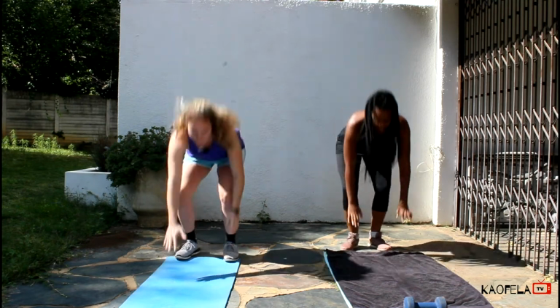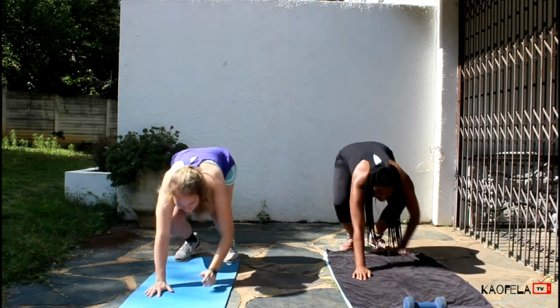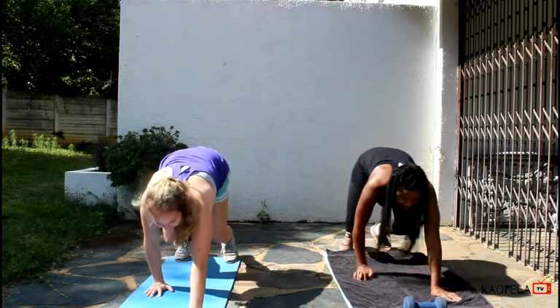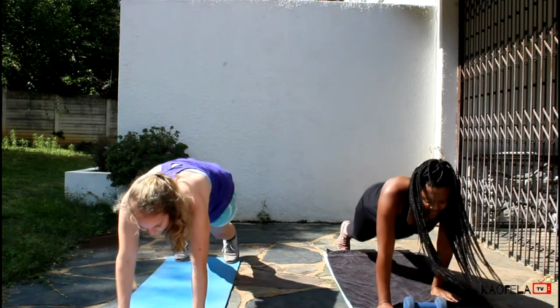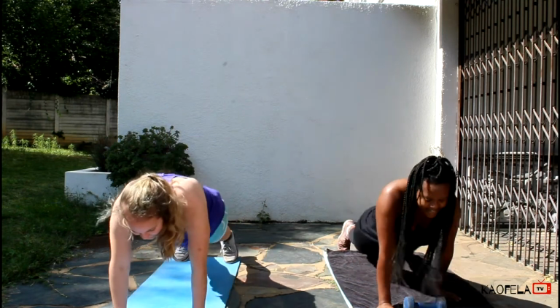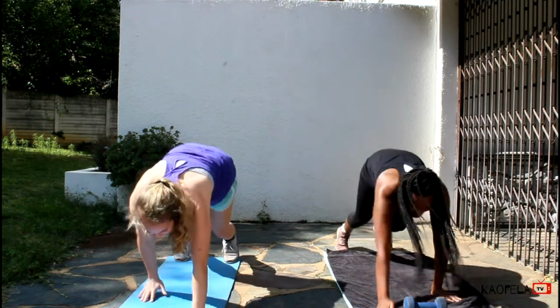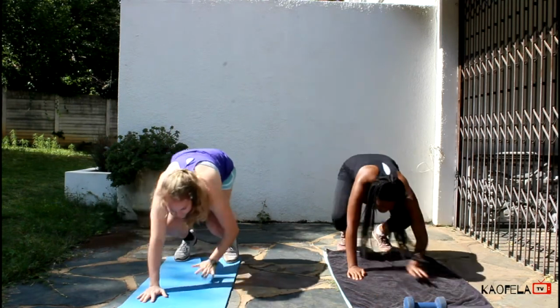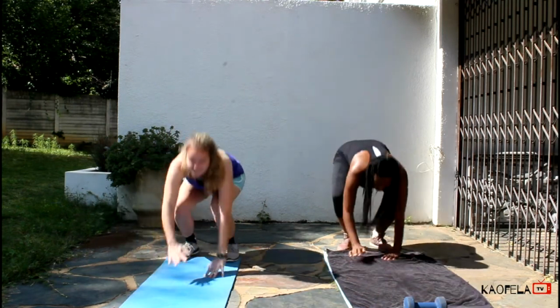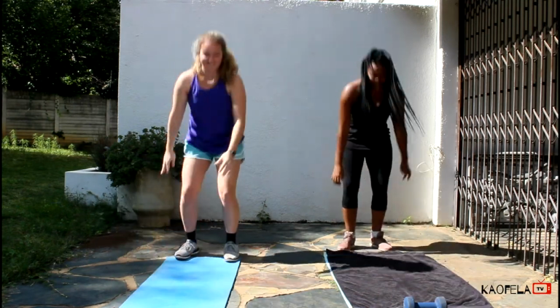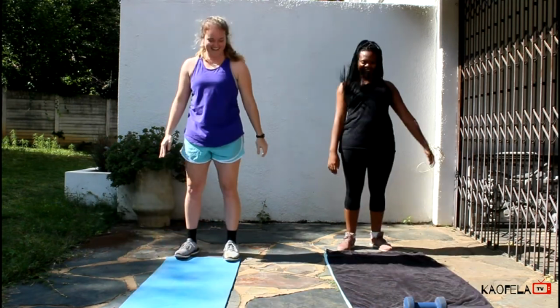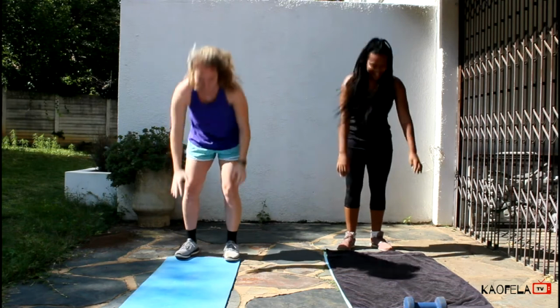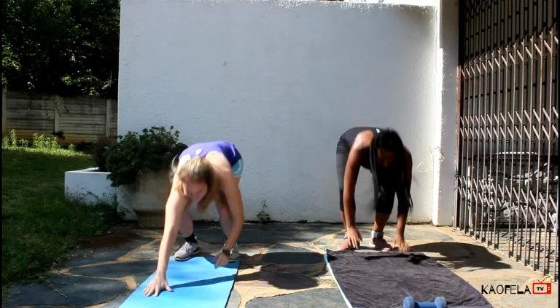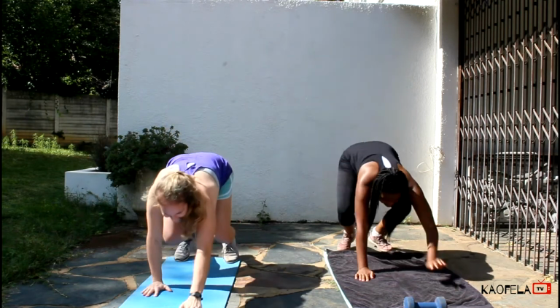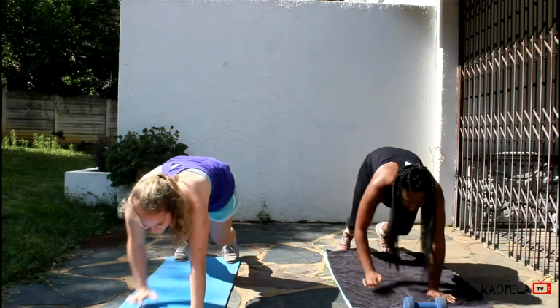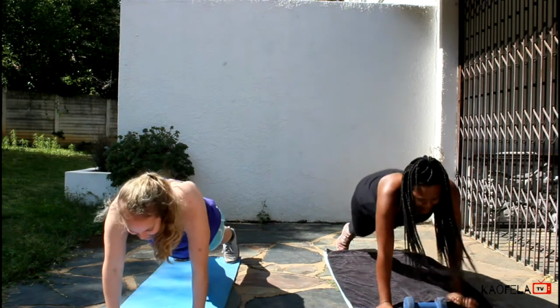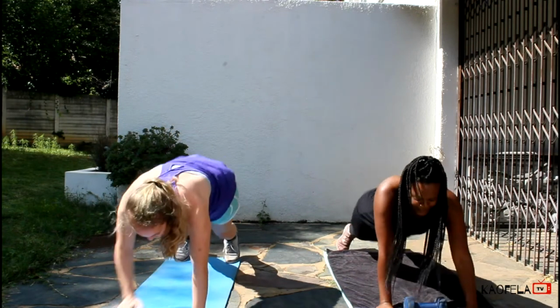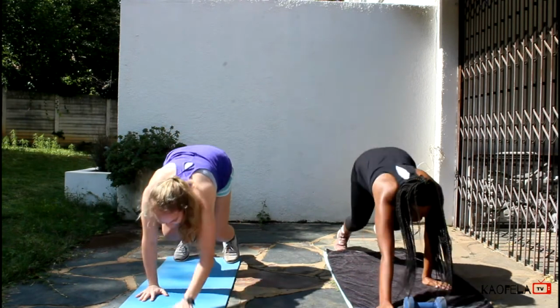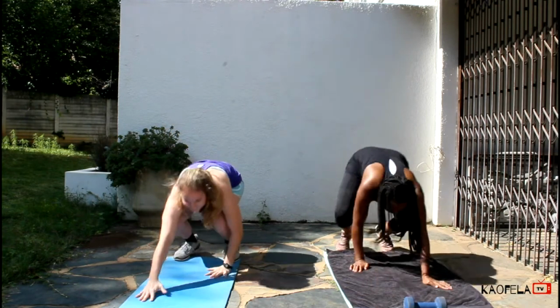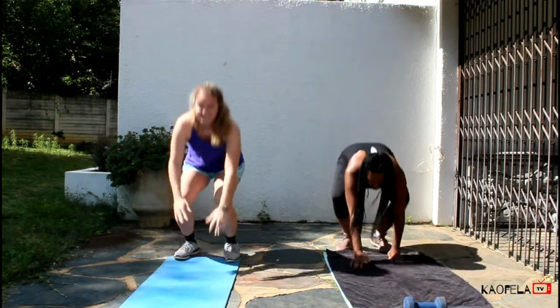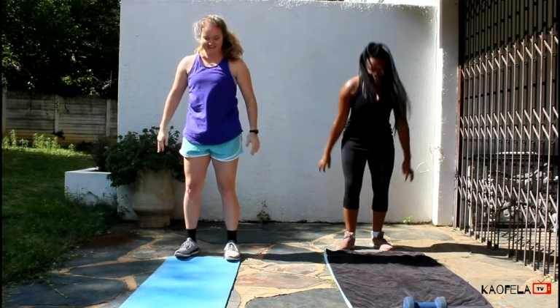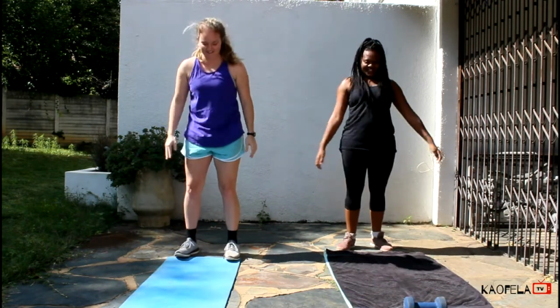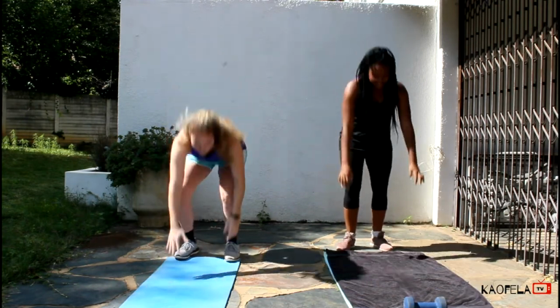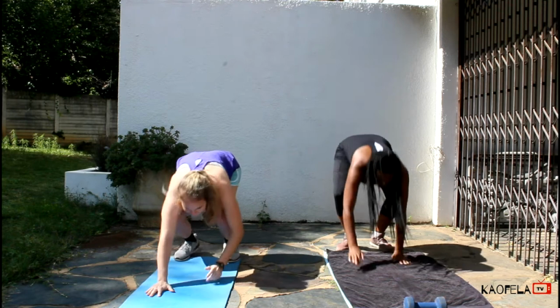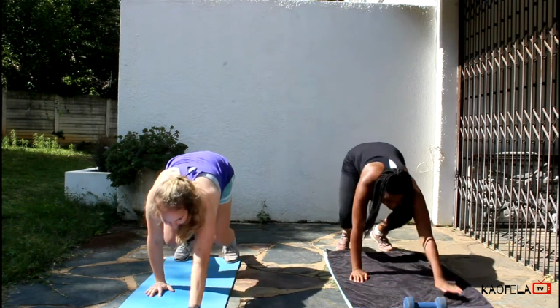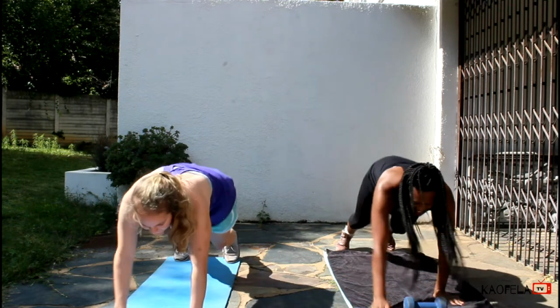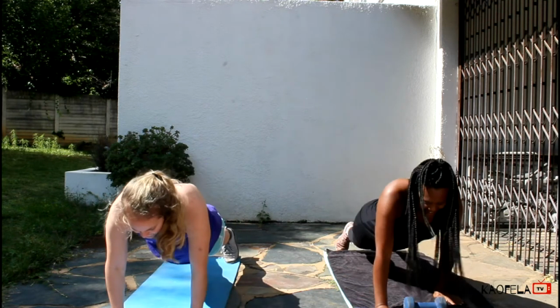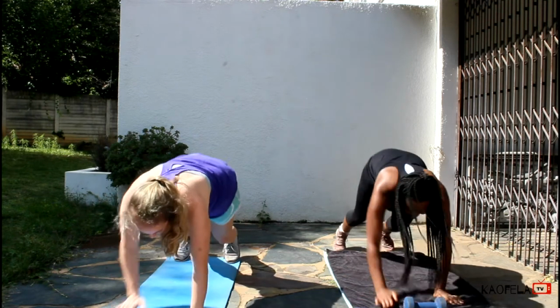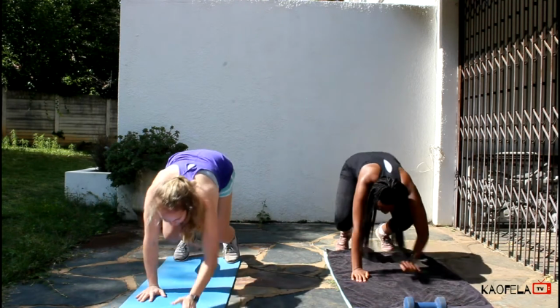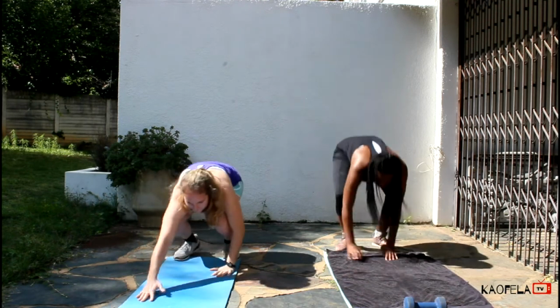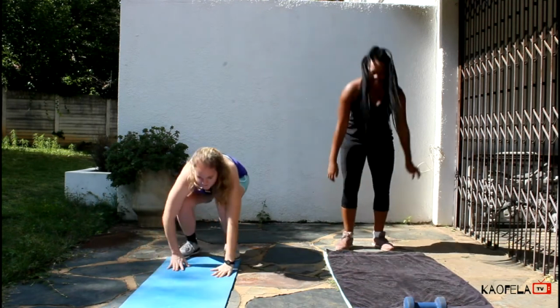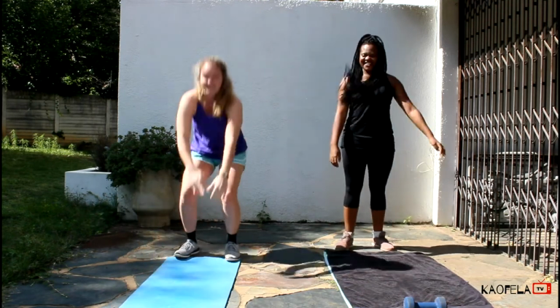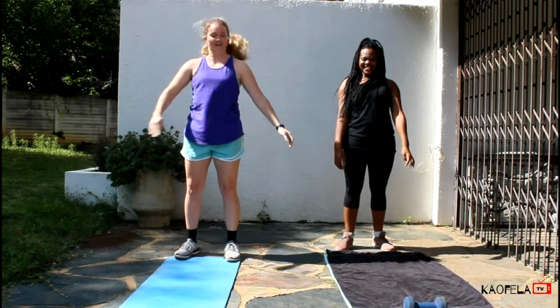Four. Oh, this is great! Three. Two. Man, this is fast! And one. Okay, next we're going to do air squats.